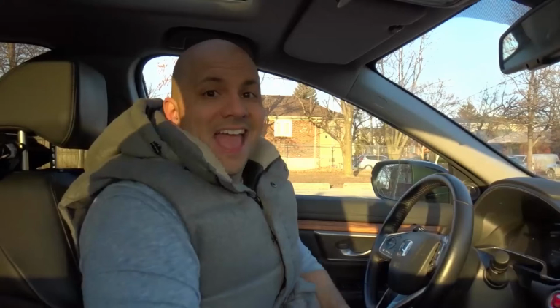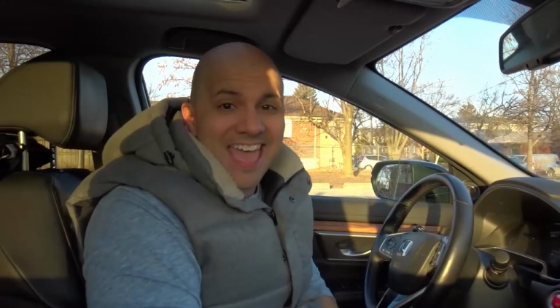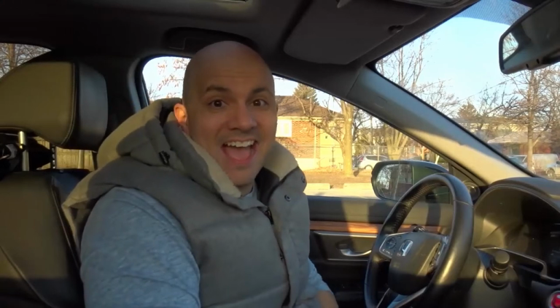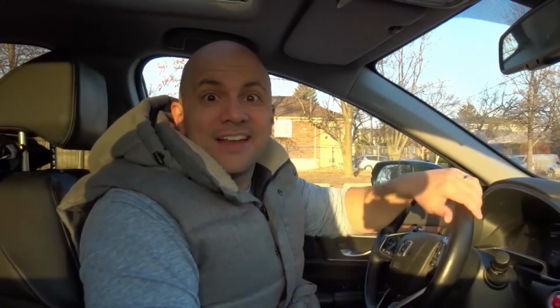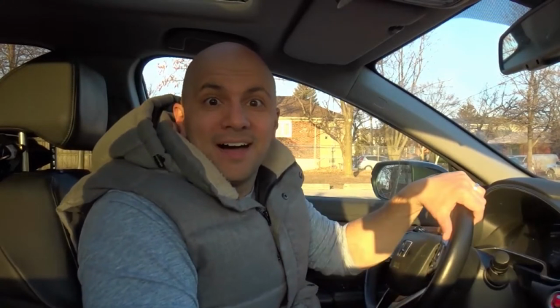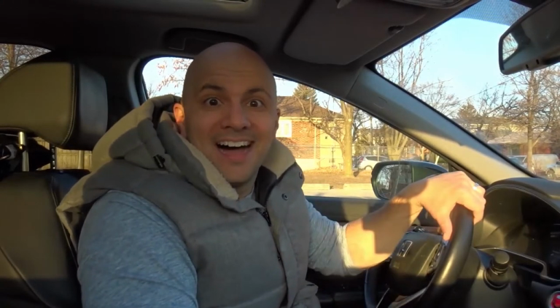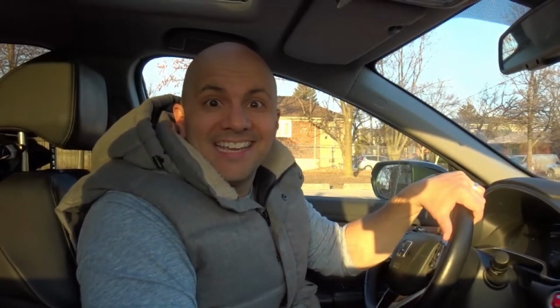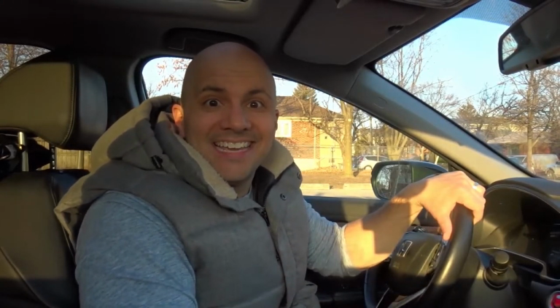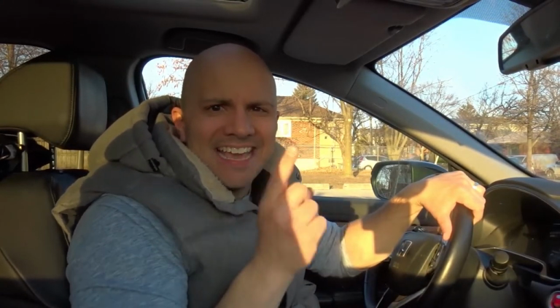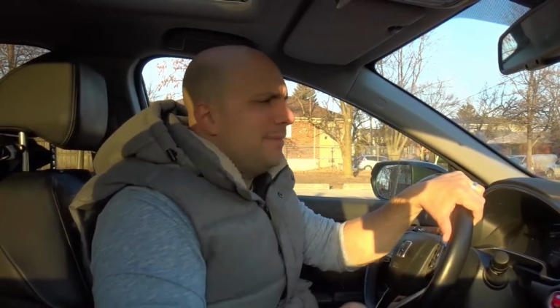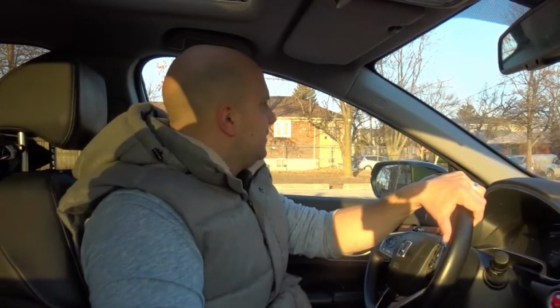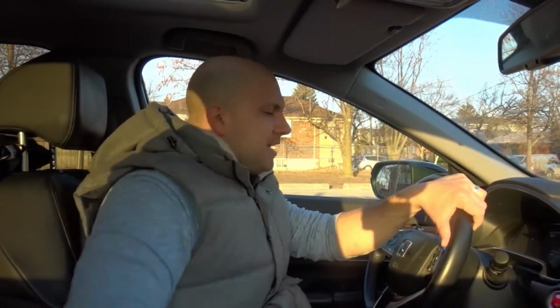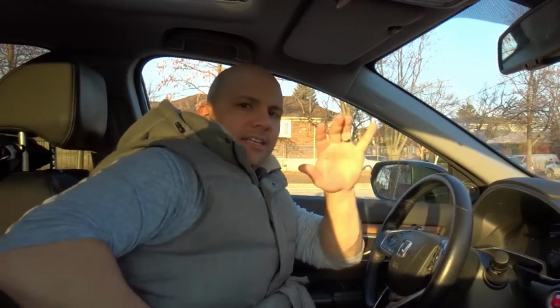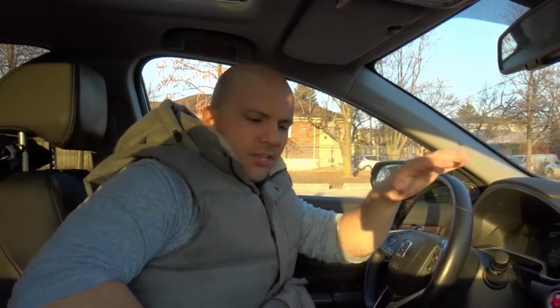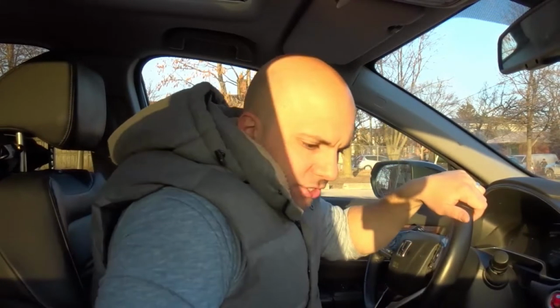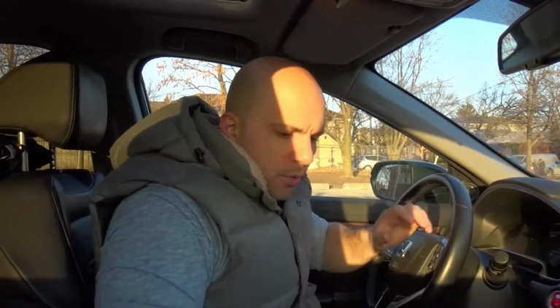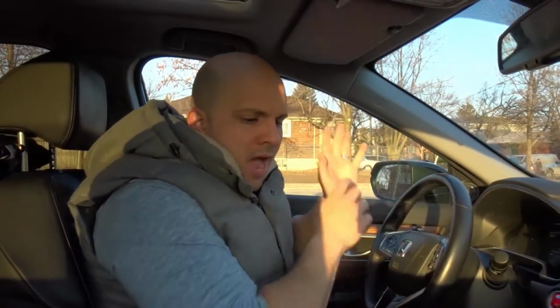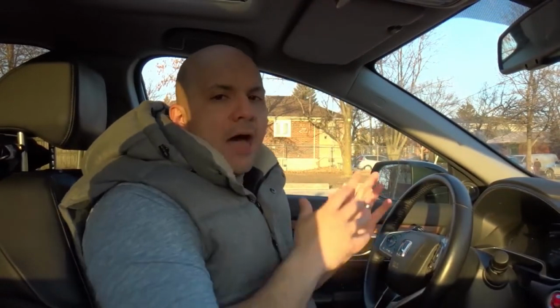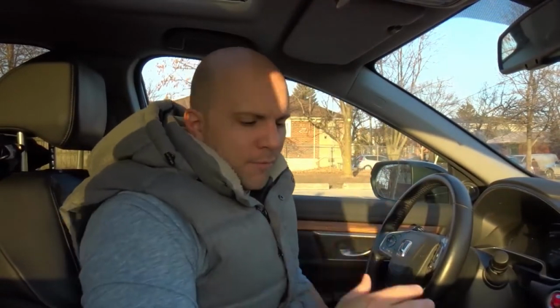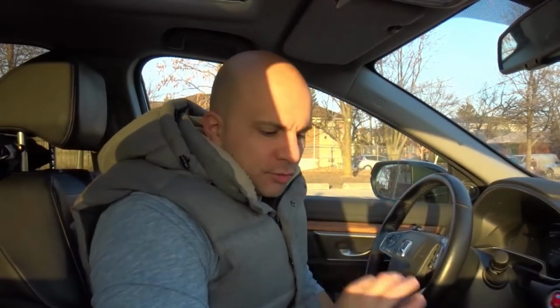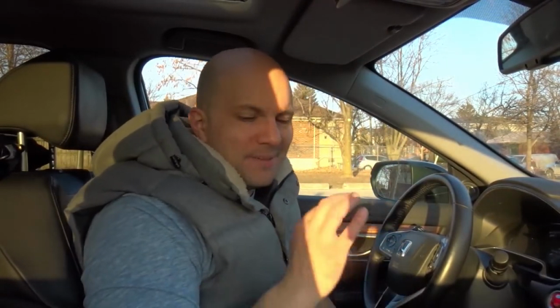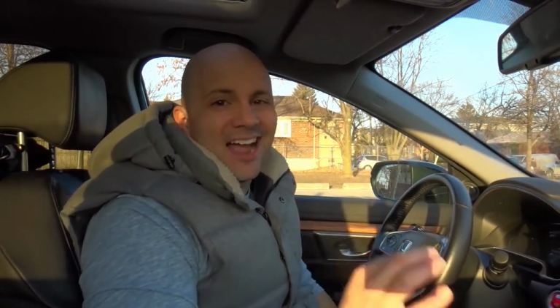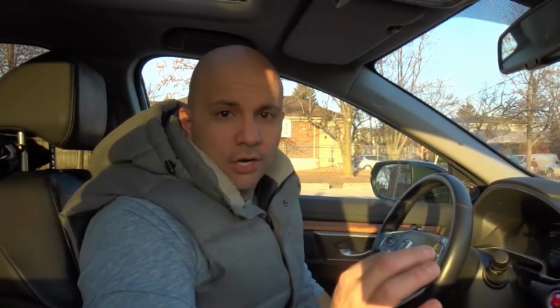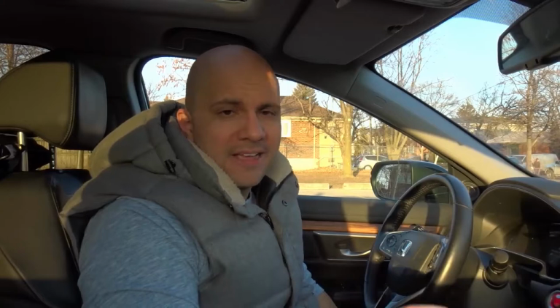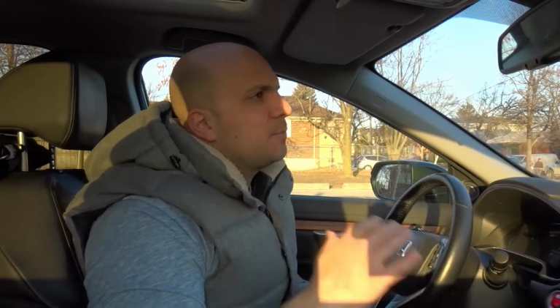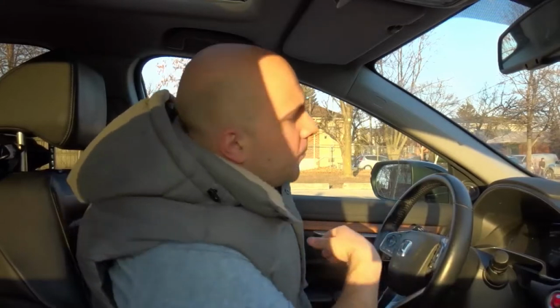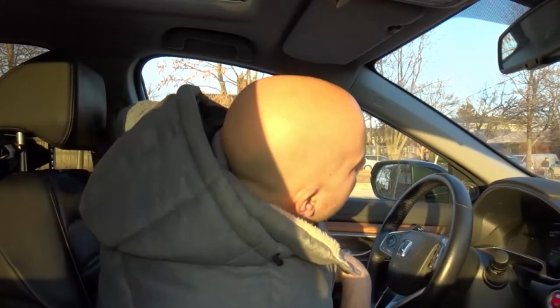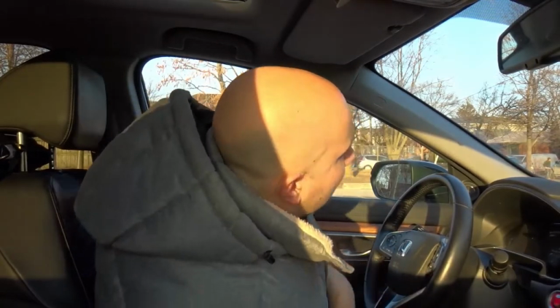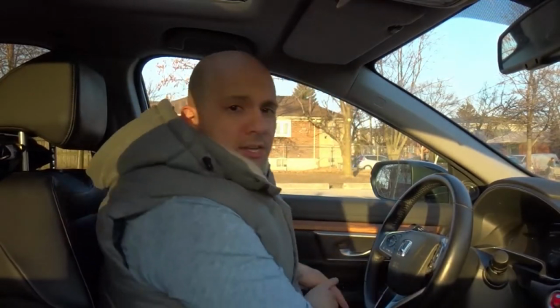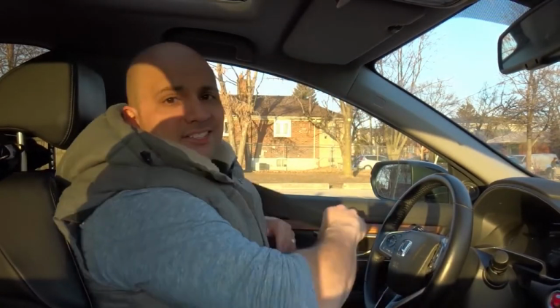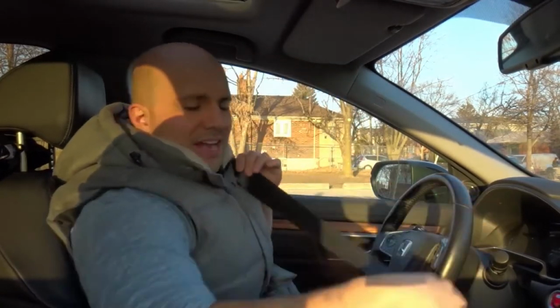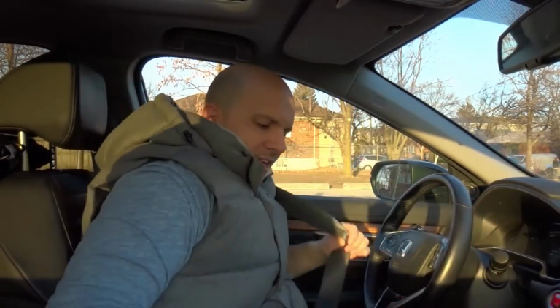Hey everybody, I'm here today to tell you and show you how to reverse straight beside a curb. This will be a super easy driving lesson, so let's get right into the video.